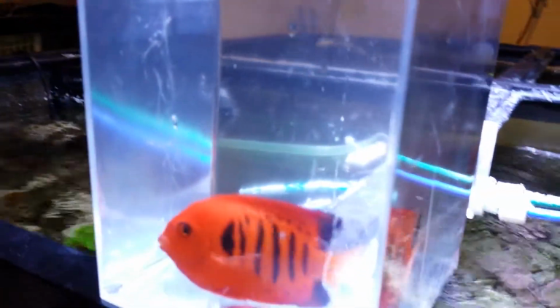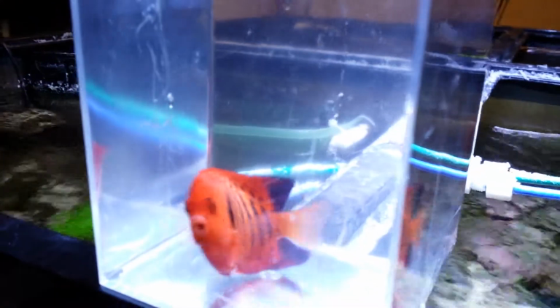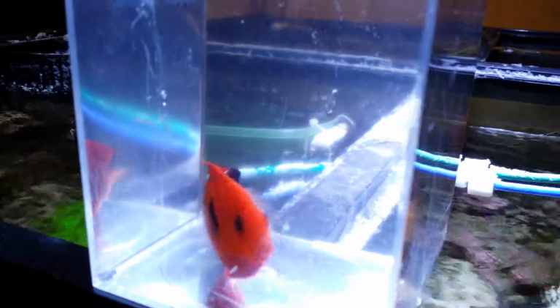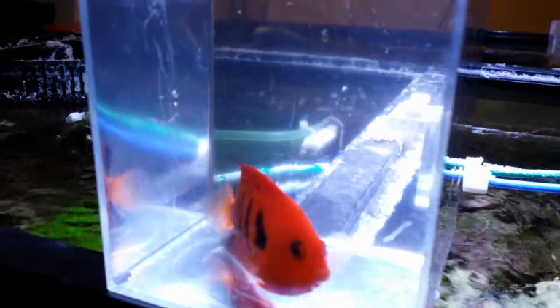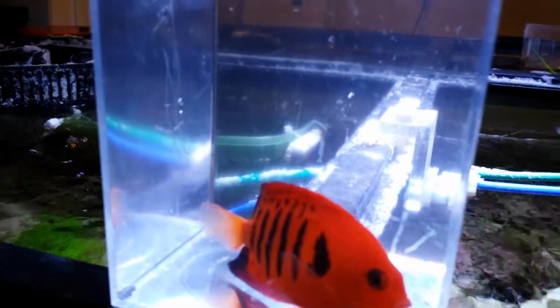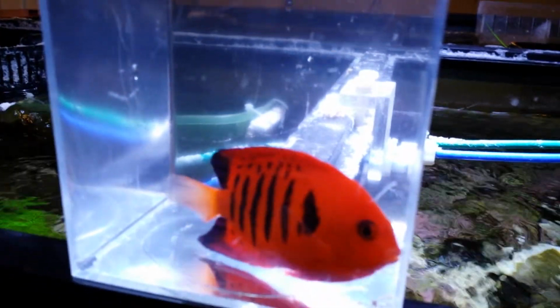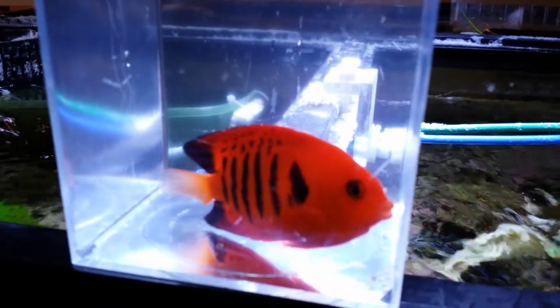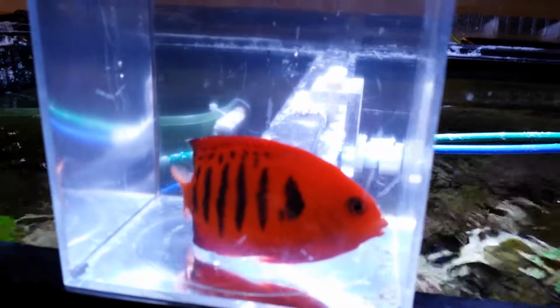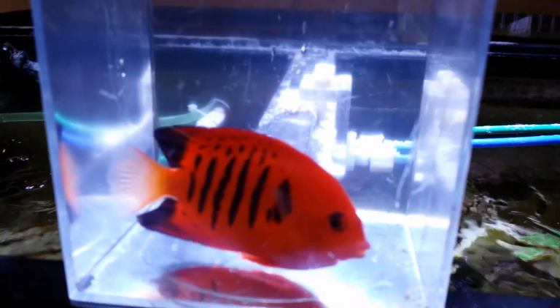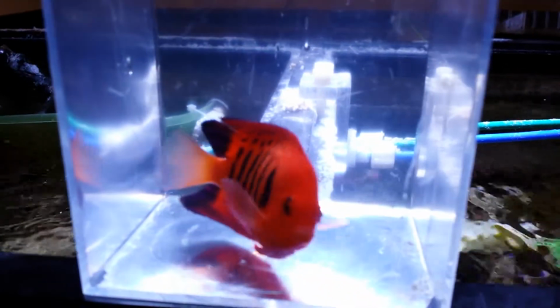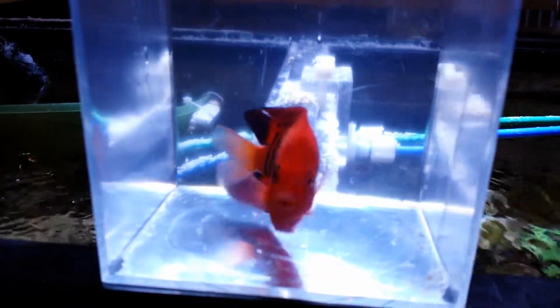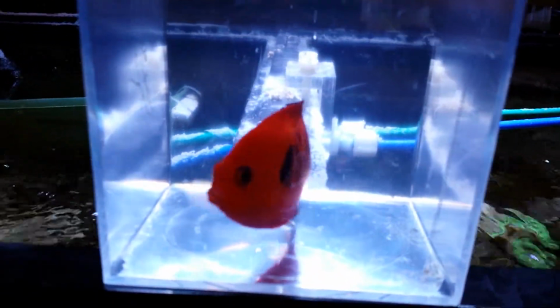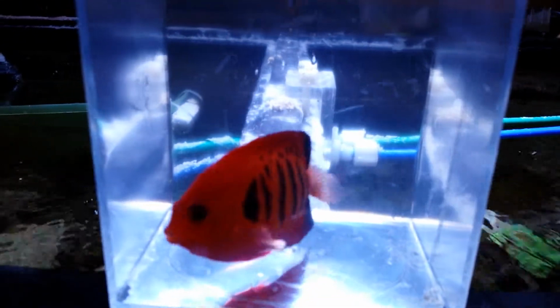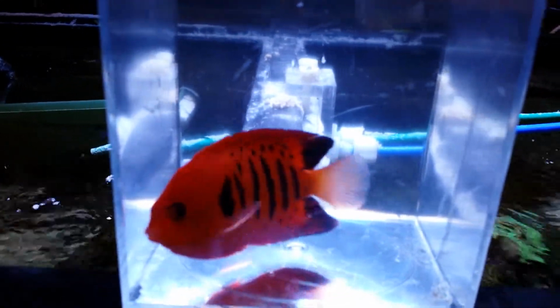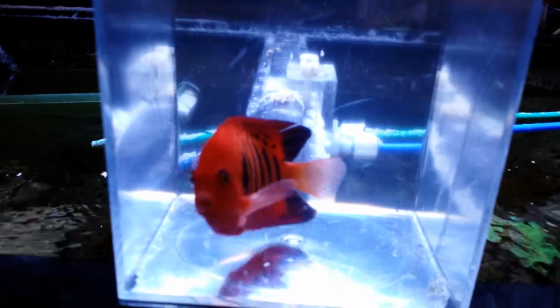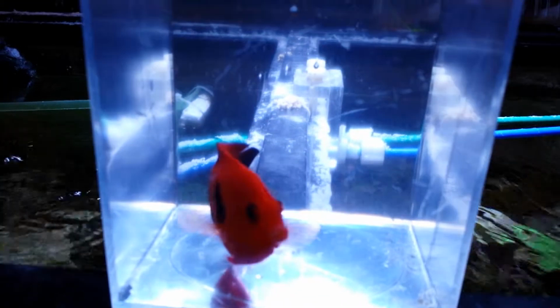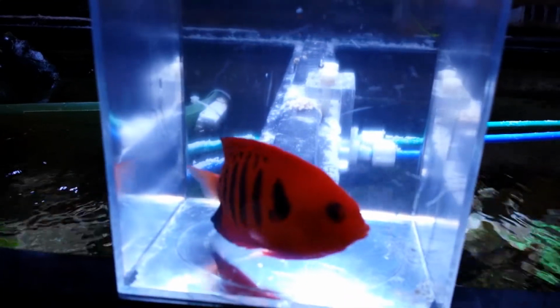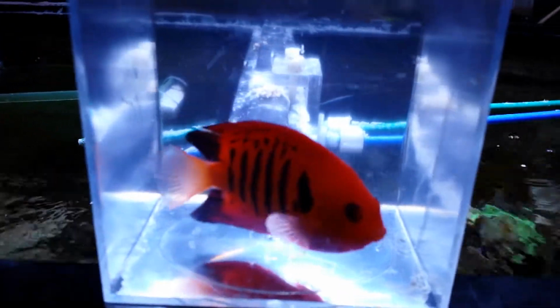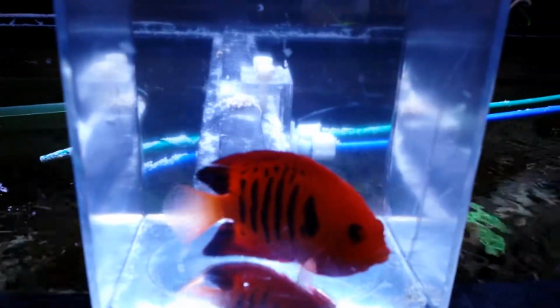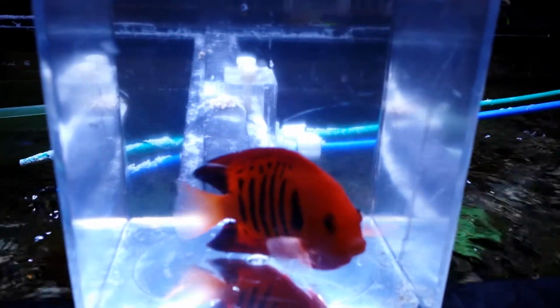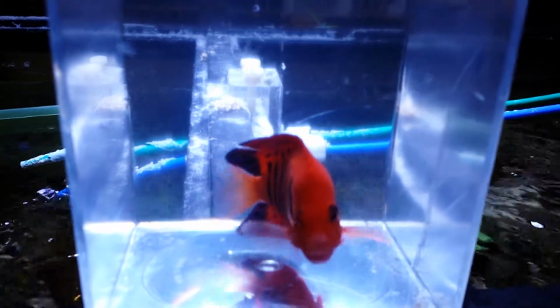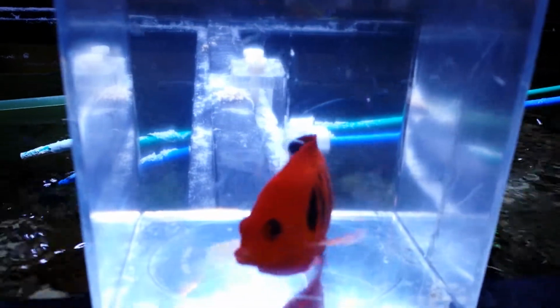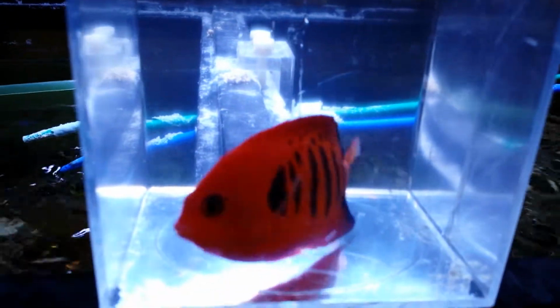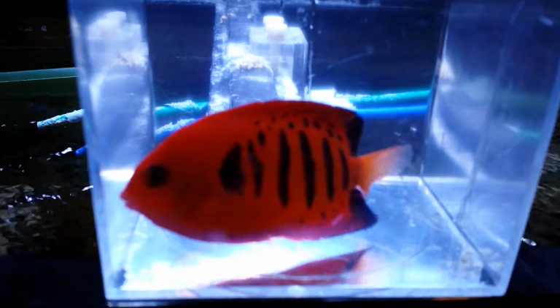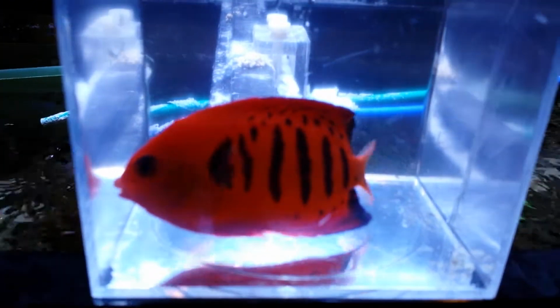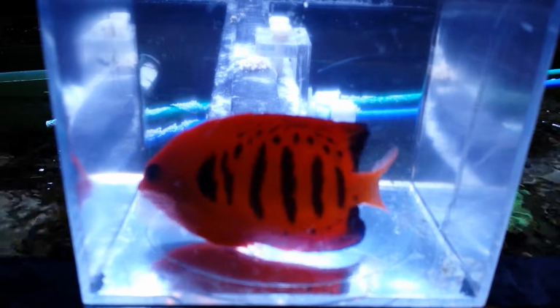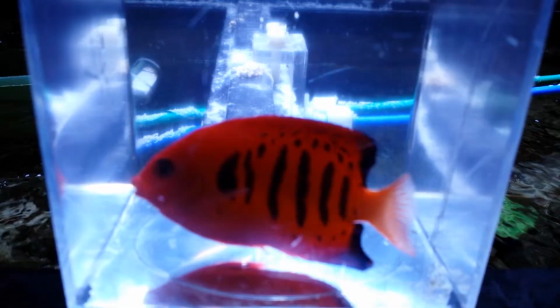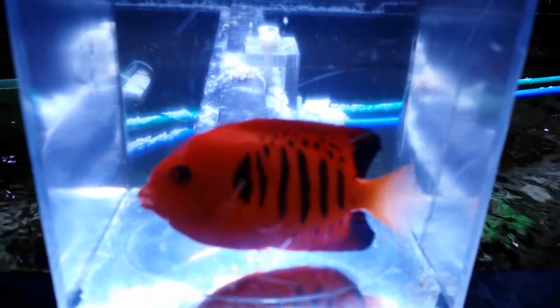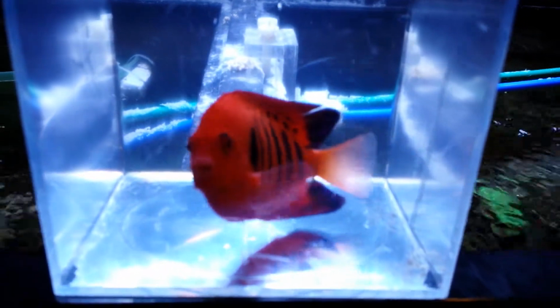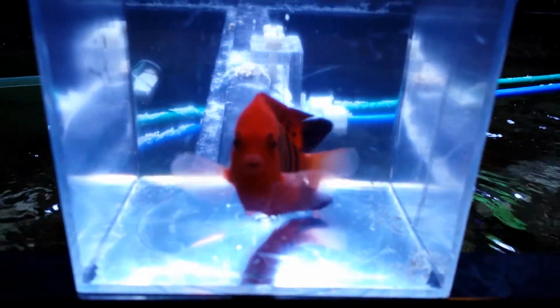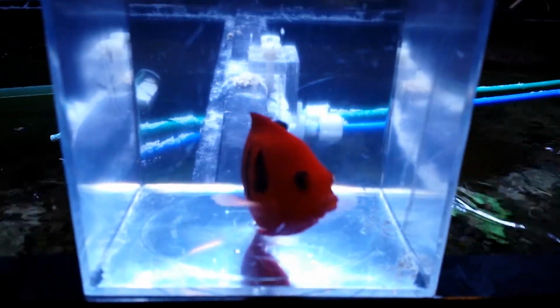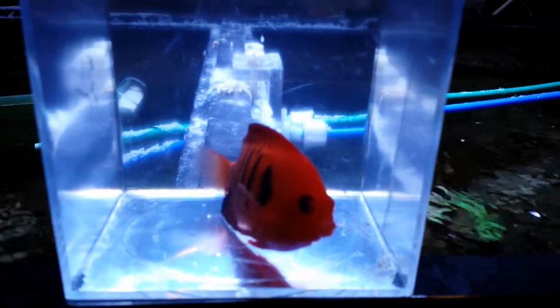He just came in today — they probably had like 40 of them, and I took what I thought was the best looking one. Actually I took two: I took this guy, and then I took another one that's probably about an inch and a quarter, and my daughter's begging me to put him in her tank. We shall see.